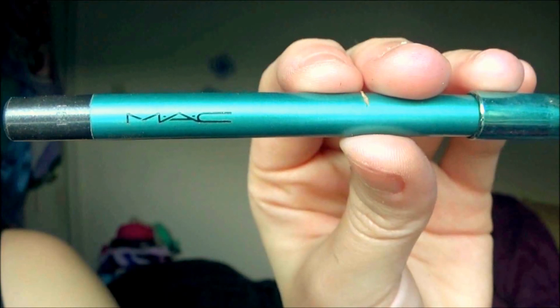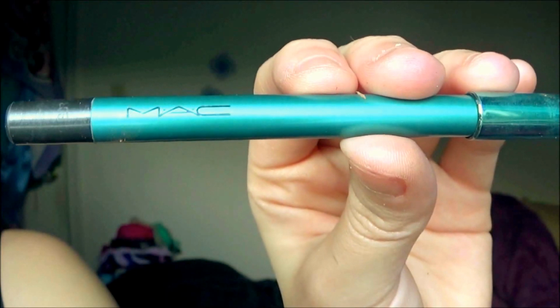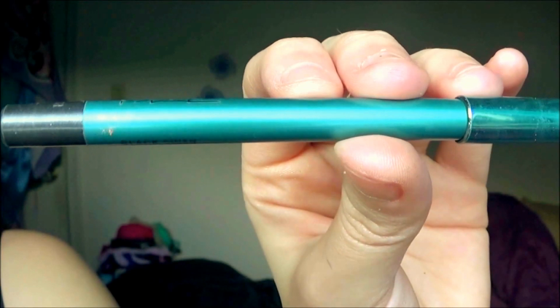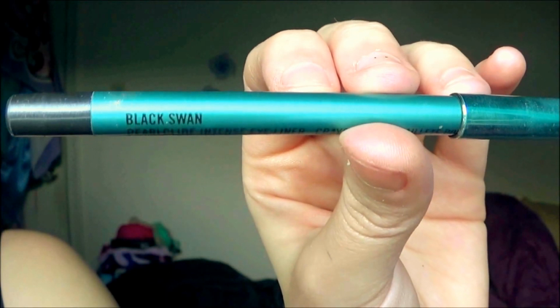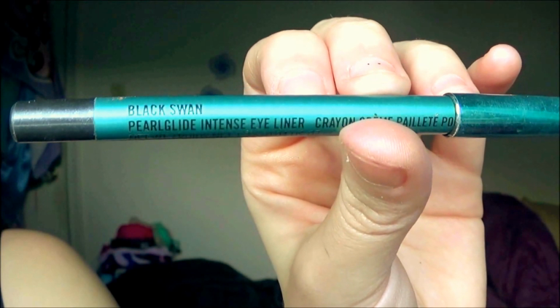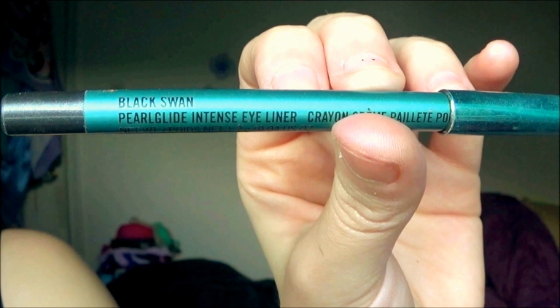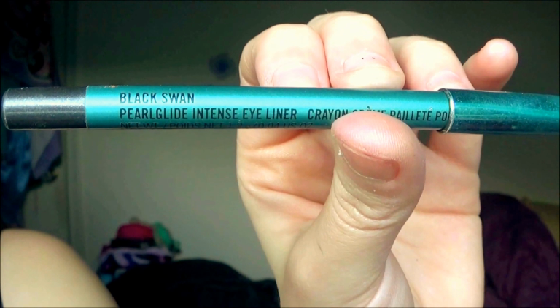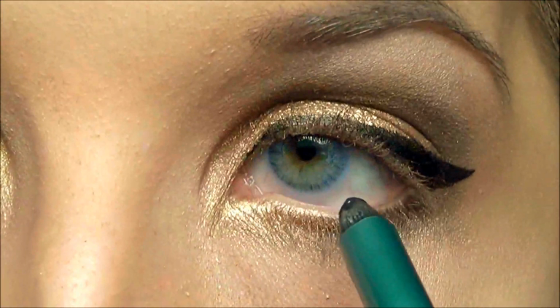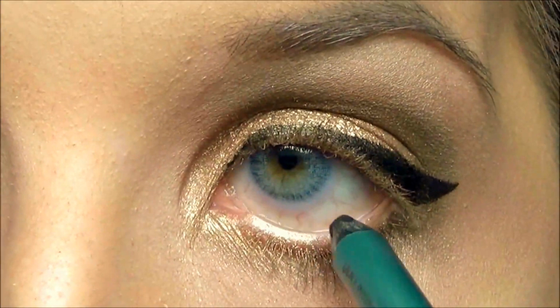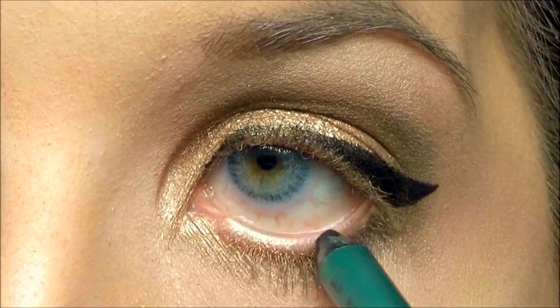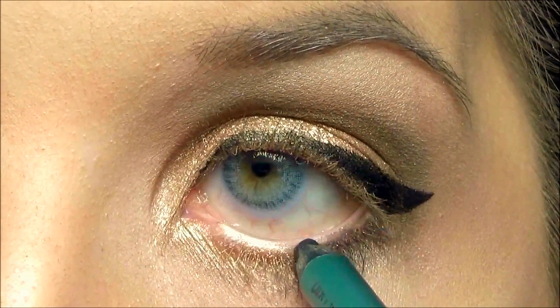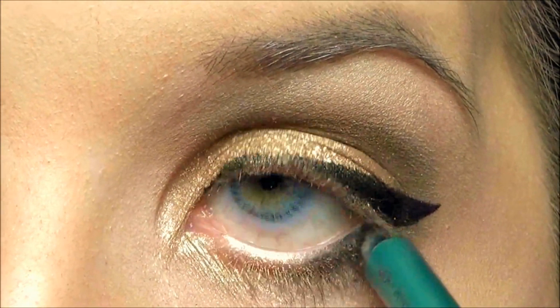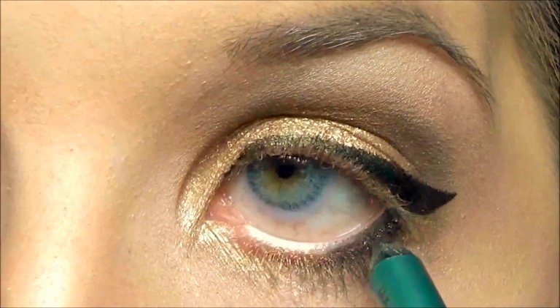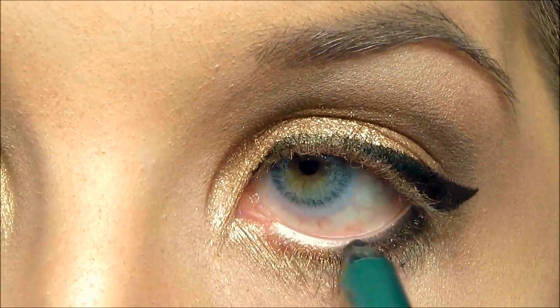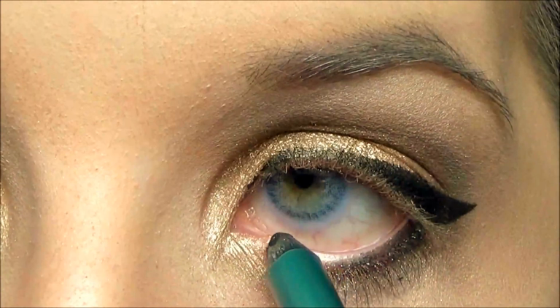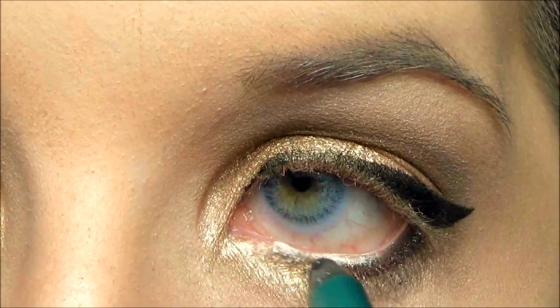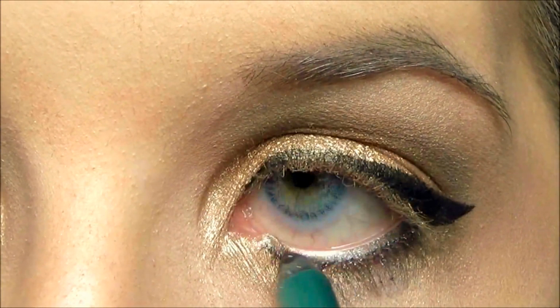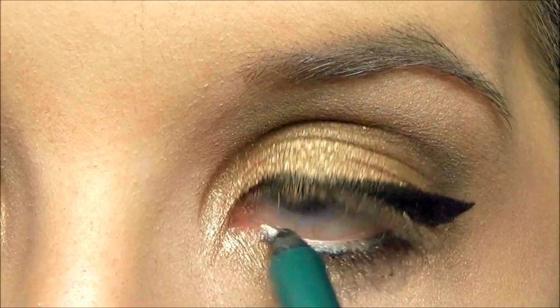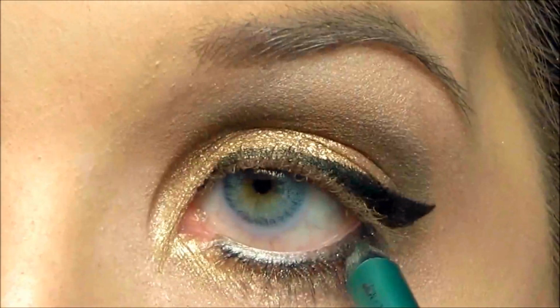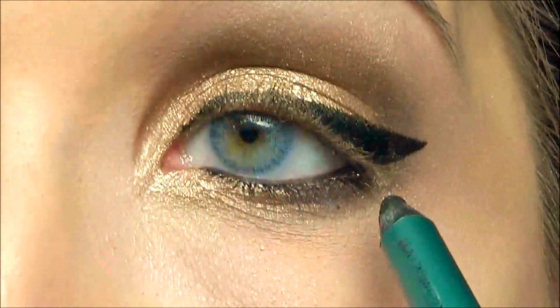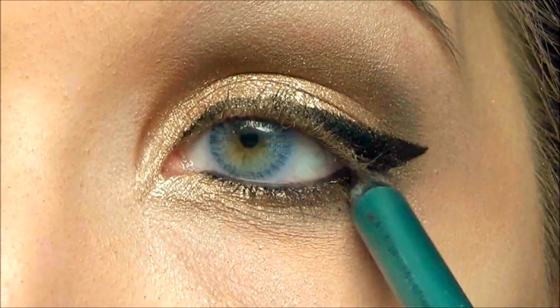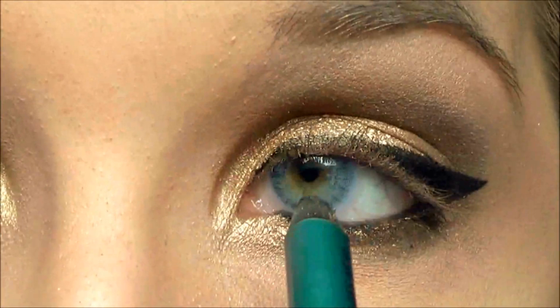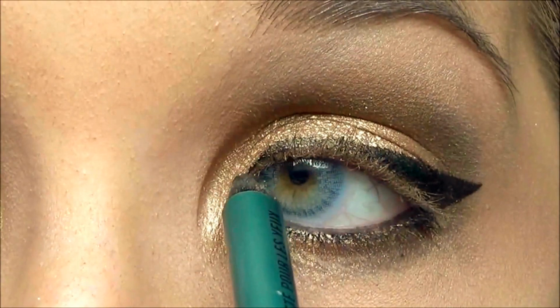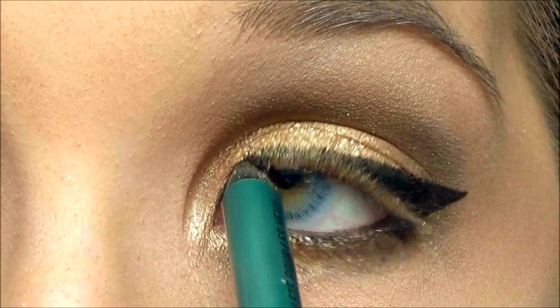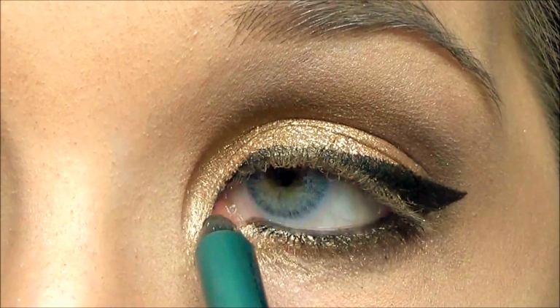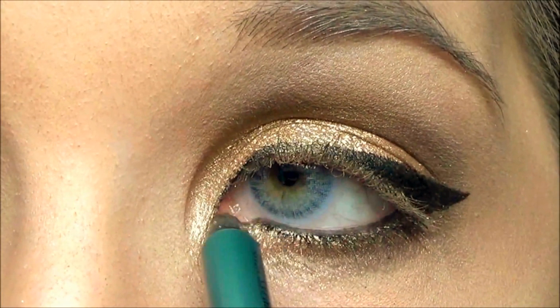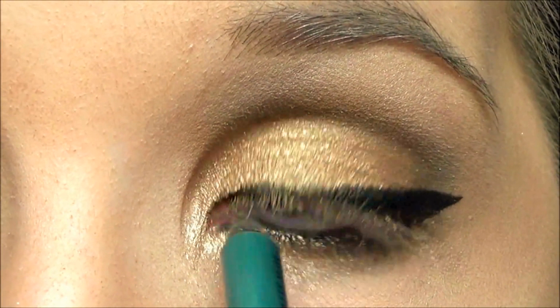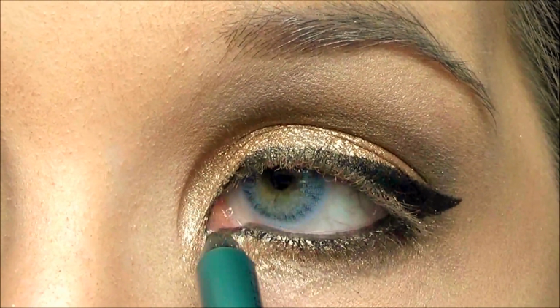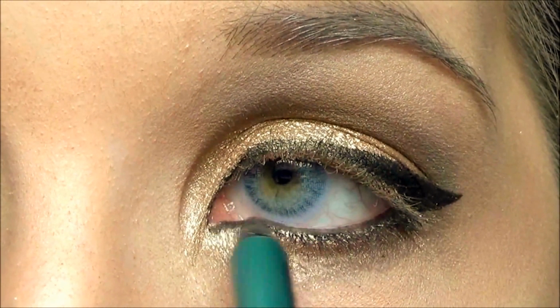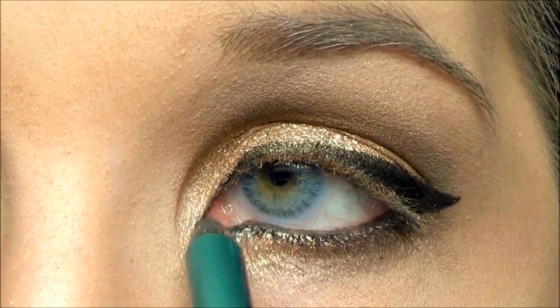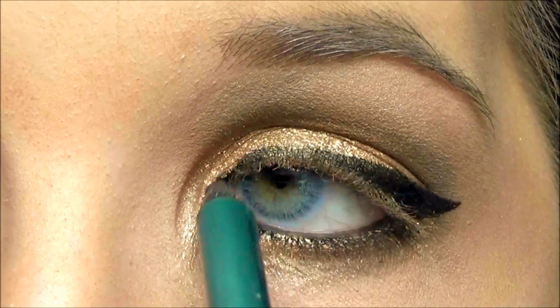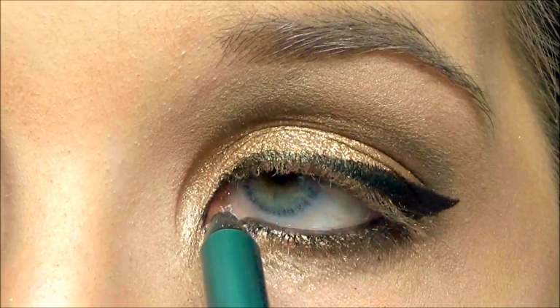Now I'm taking the MAC eyeliner in Black Swan and using that for my lower lash line. I believe this was limited edition so I am sorry for that — it was just too pretty to resist for this look.